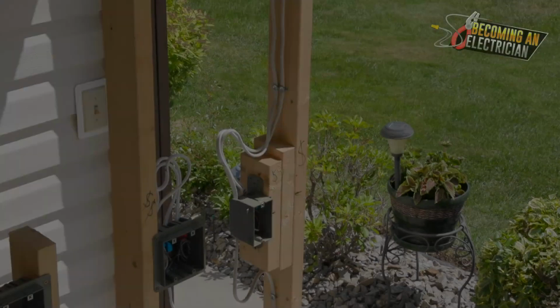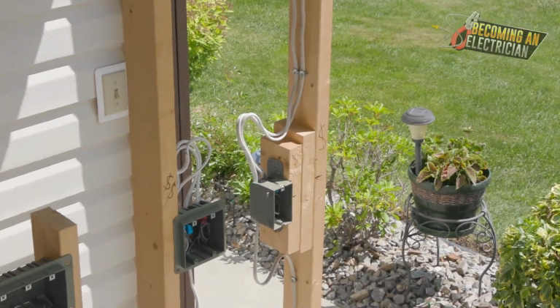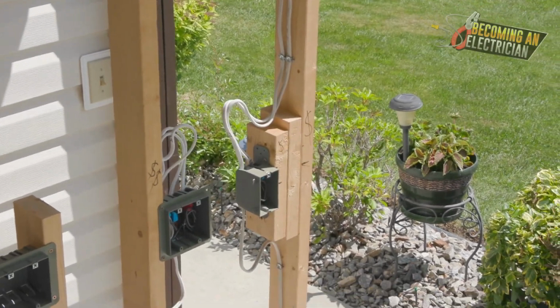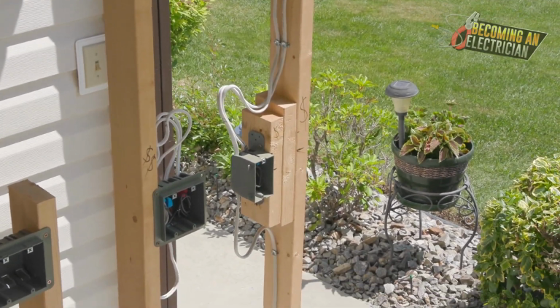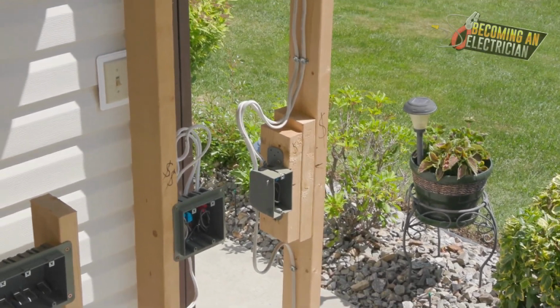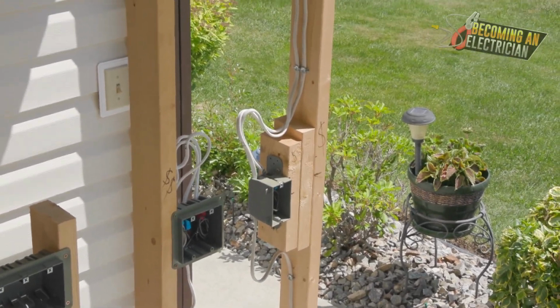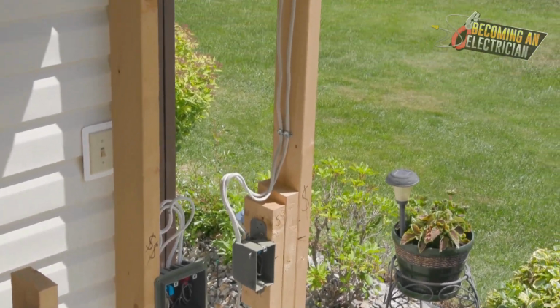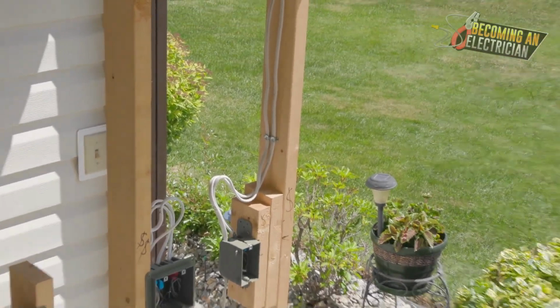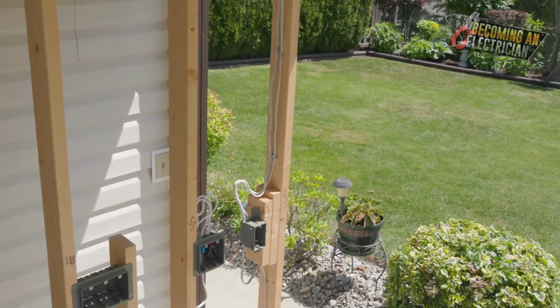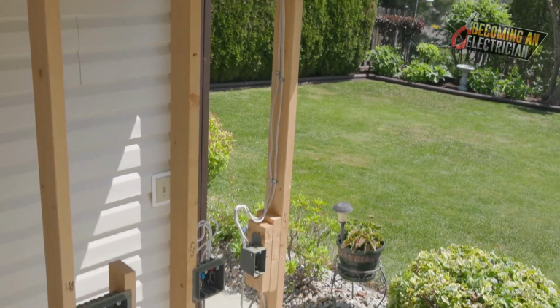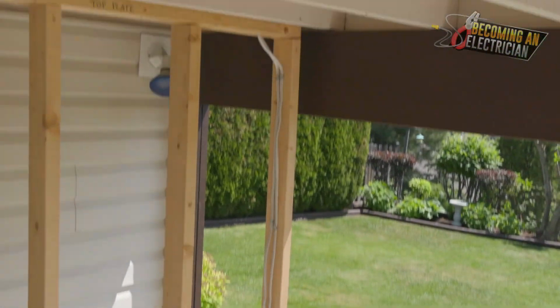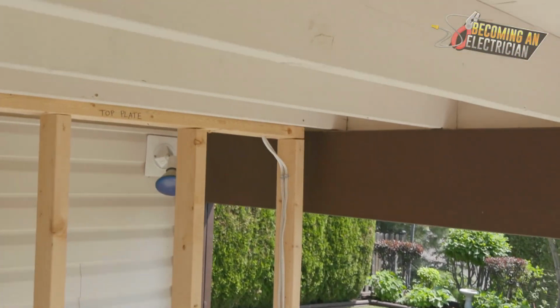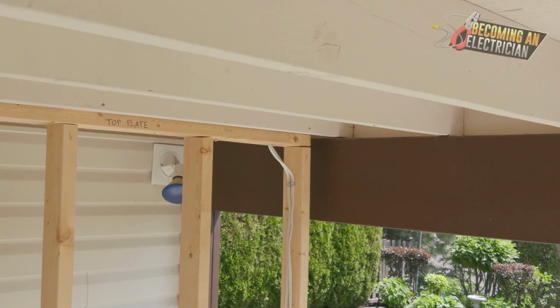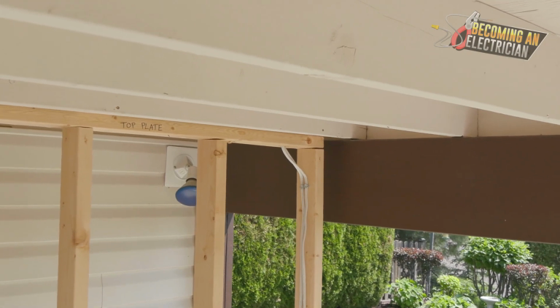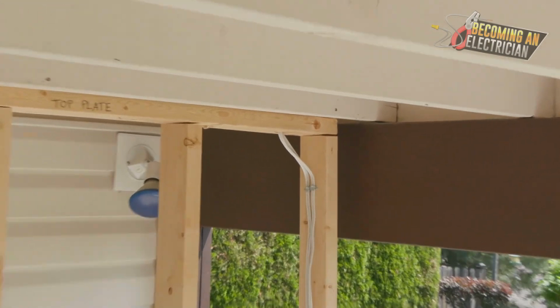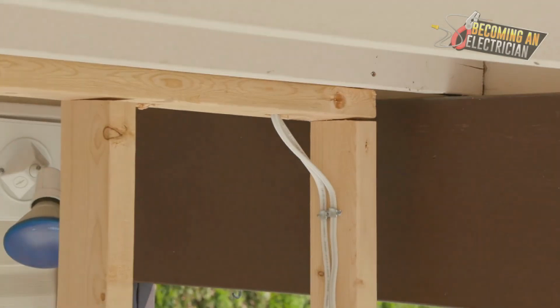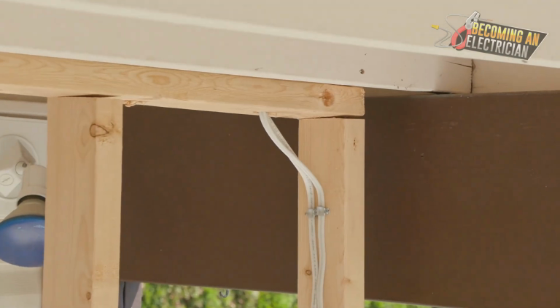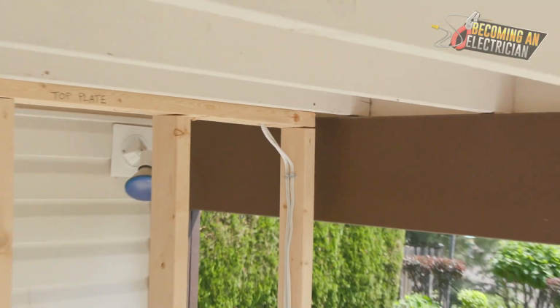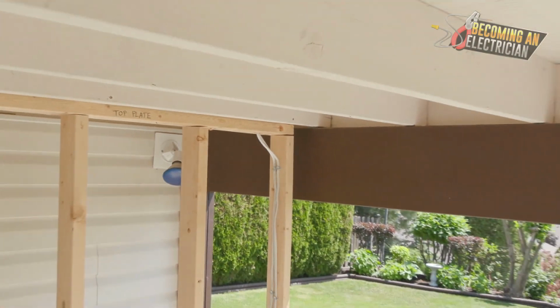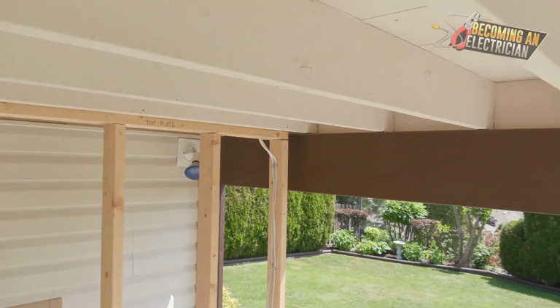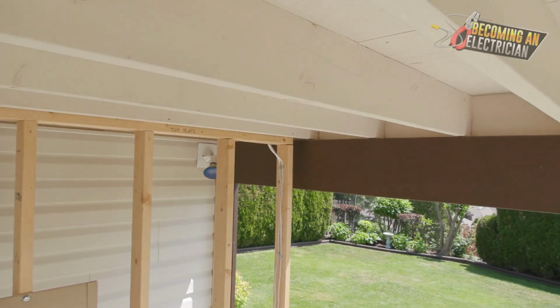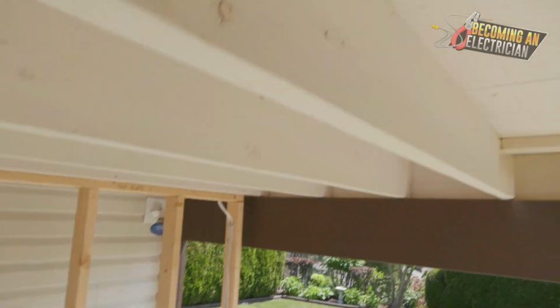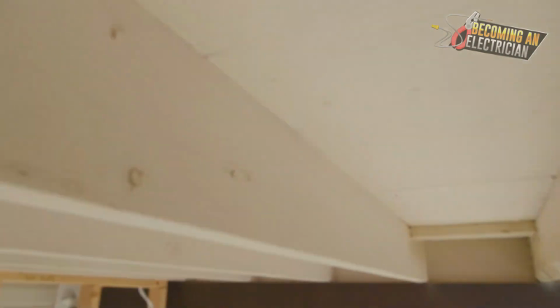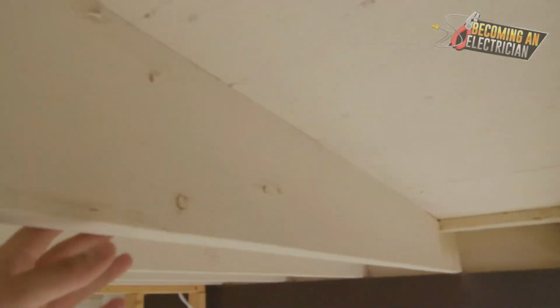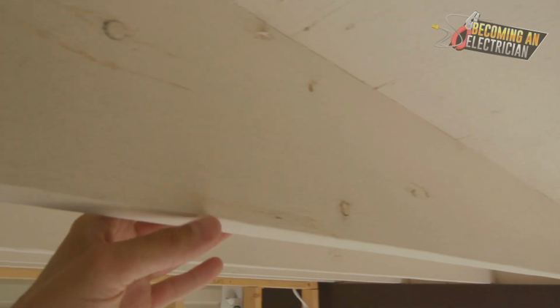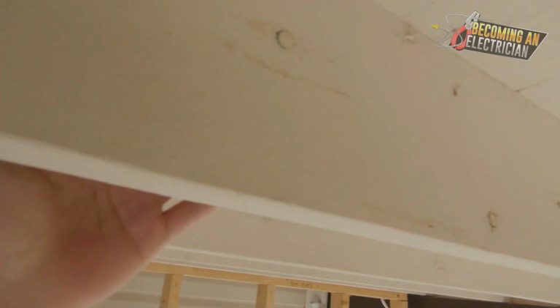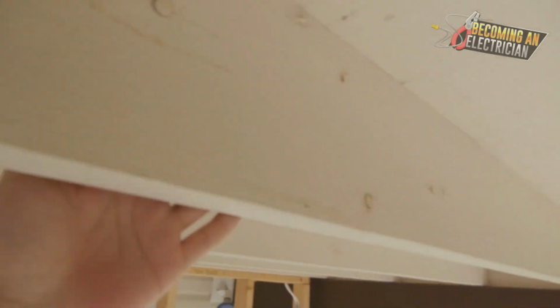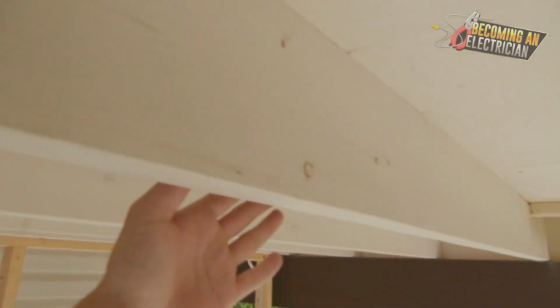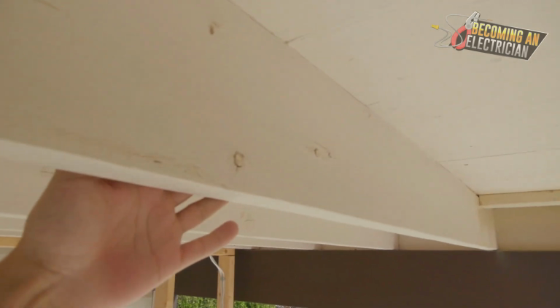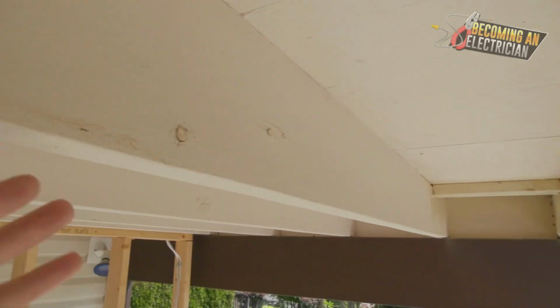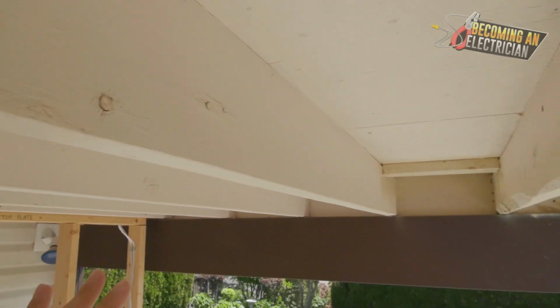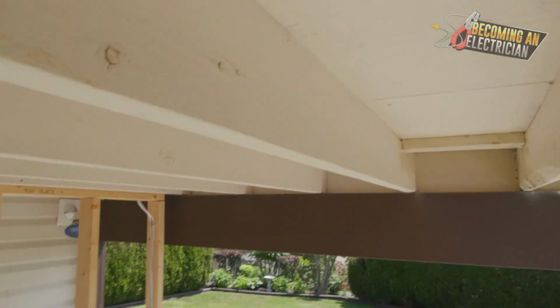A couple things you have to think about when you see wires: like the top plate. As soon as you see a top plate, that's a red flag — be careful. Wires can be anywhere on the other side here, so always be careful.